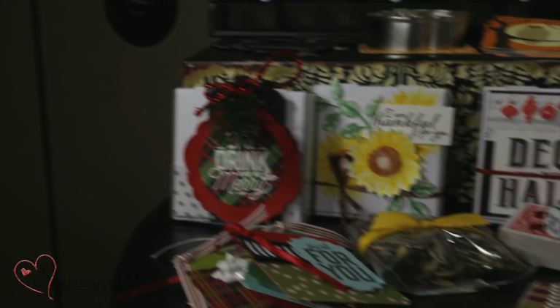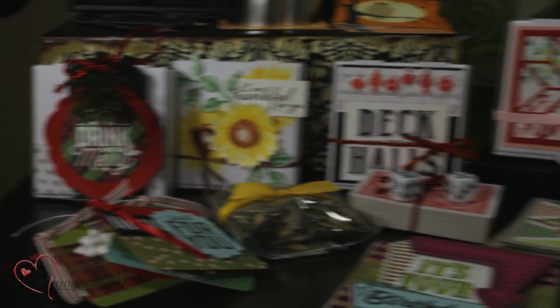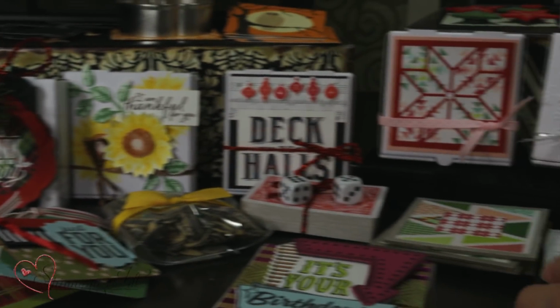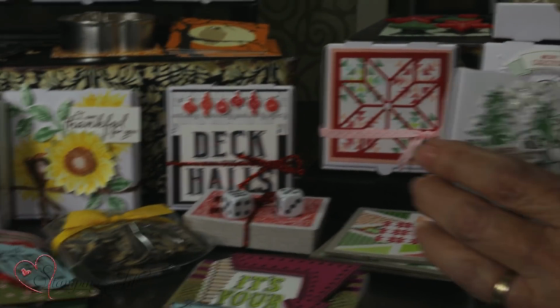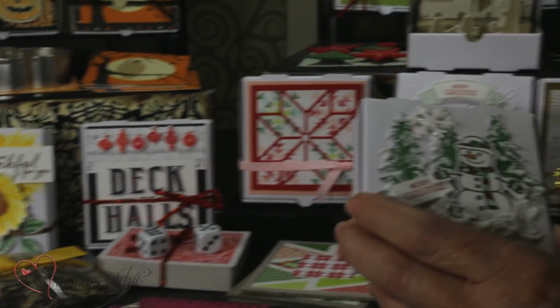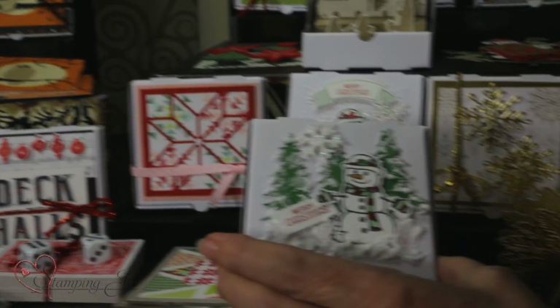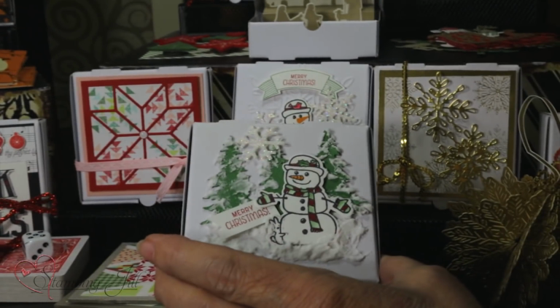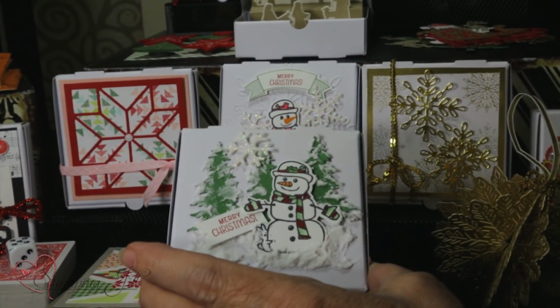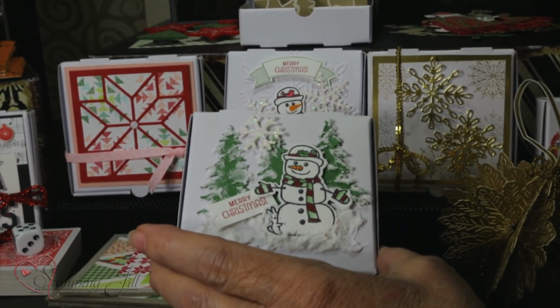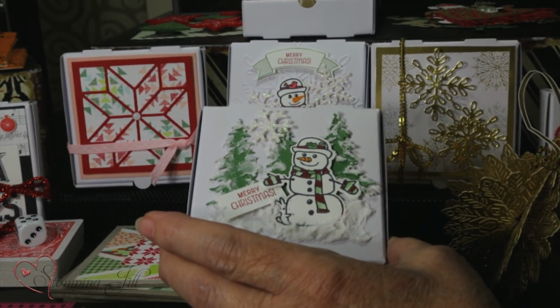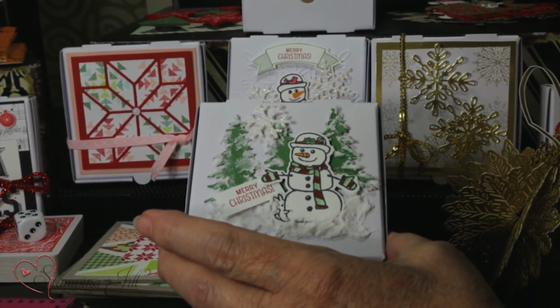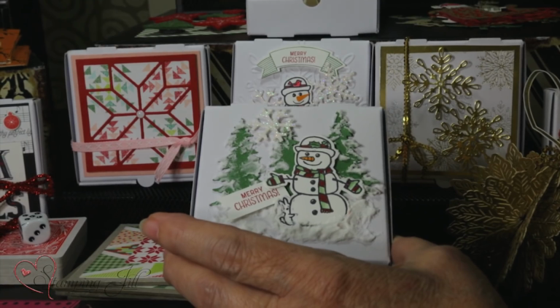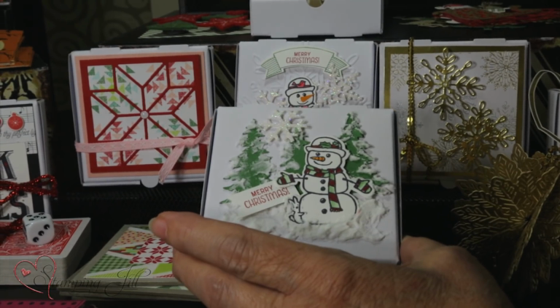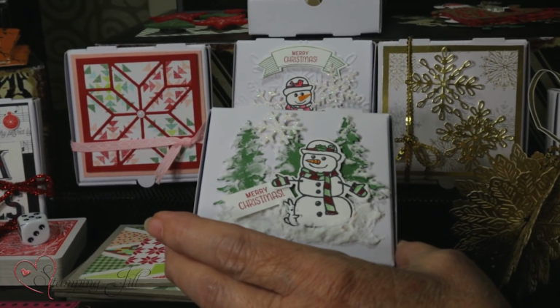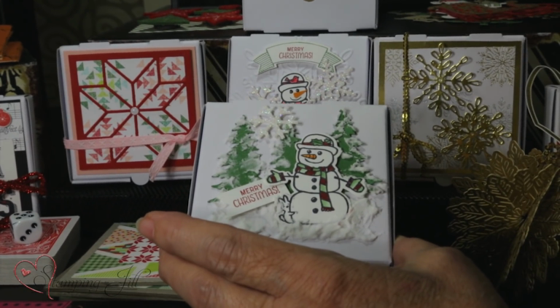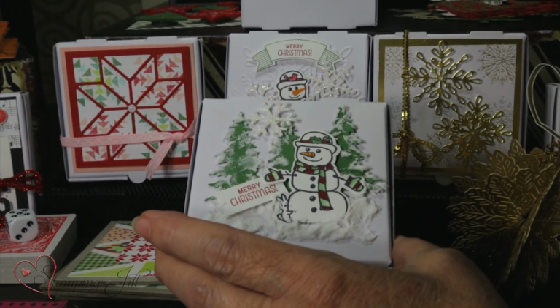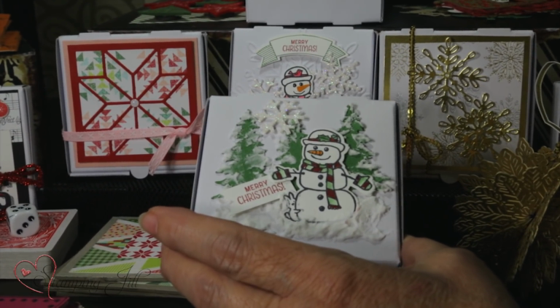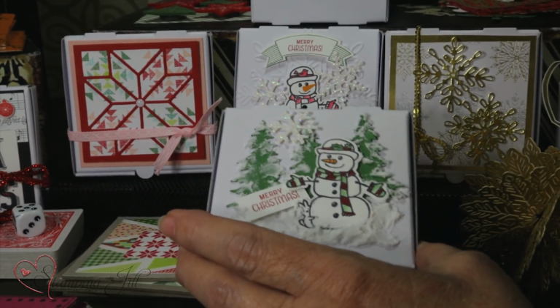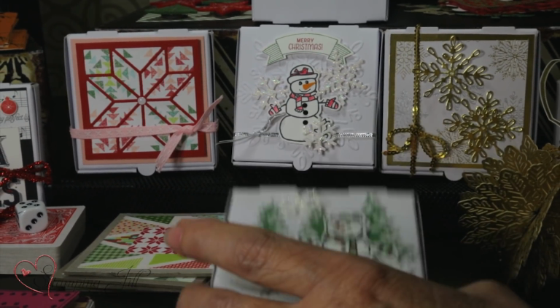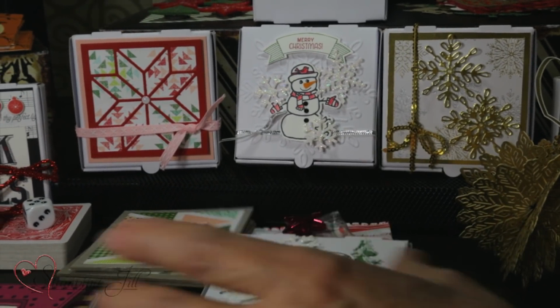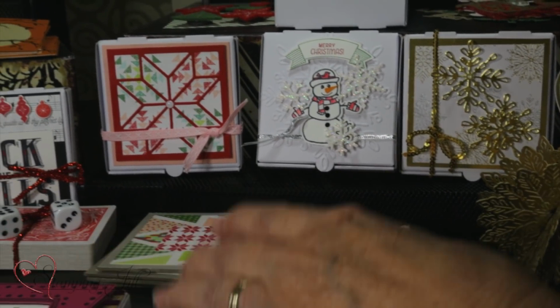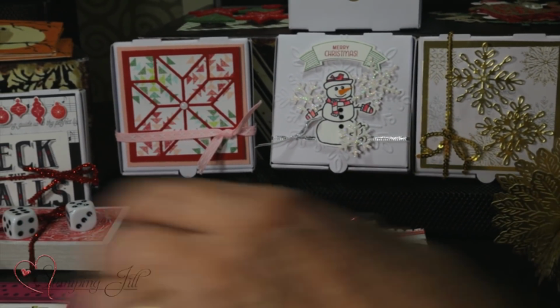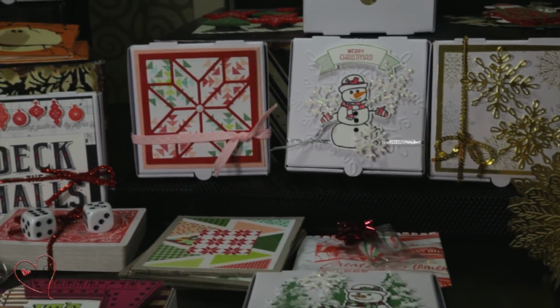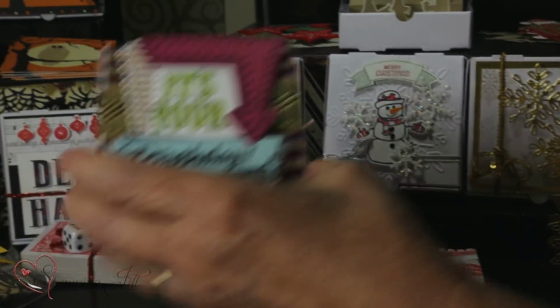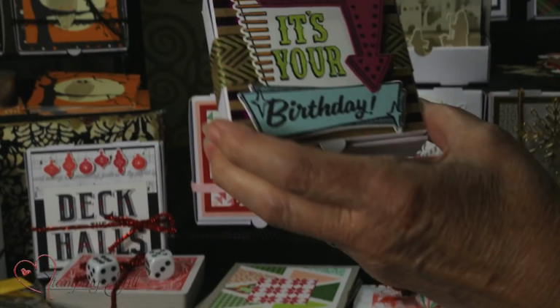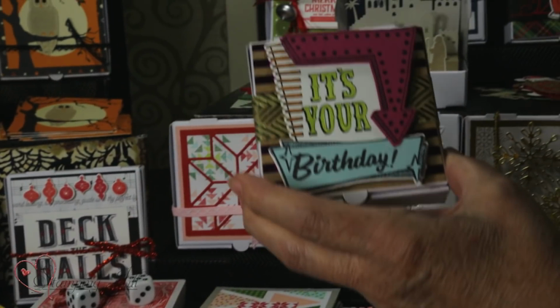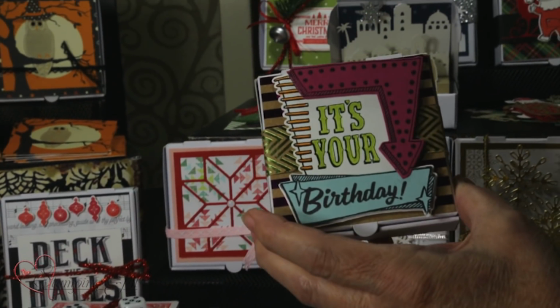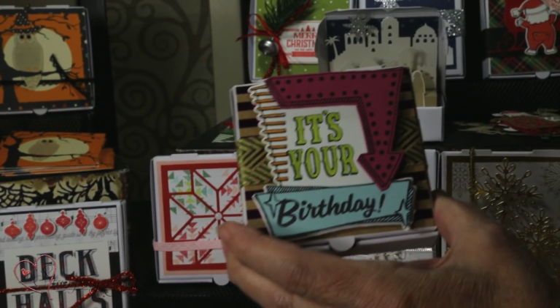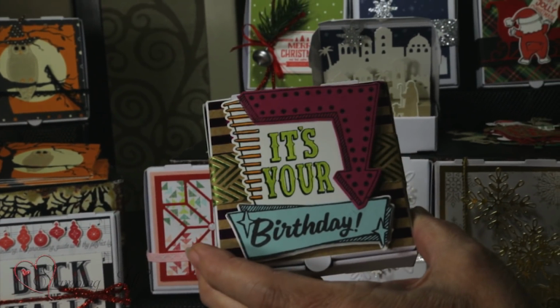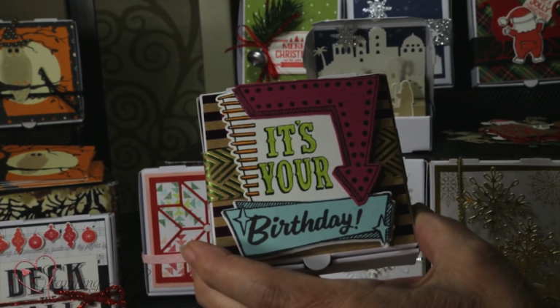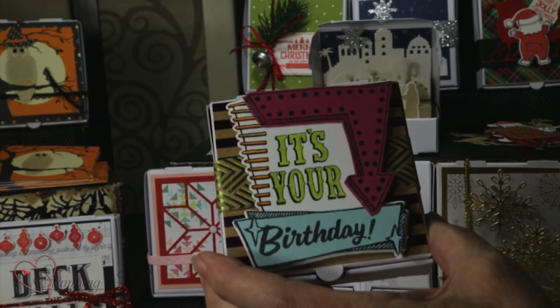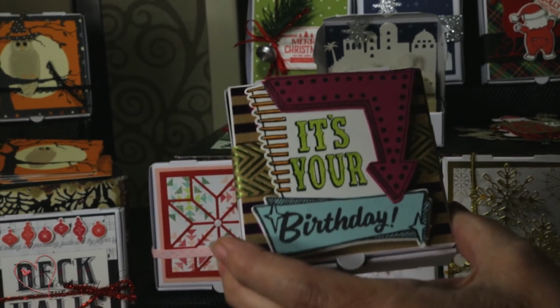Just another little snowman — we used your paste on that and it was really fast and easy. And then this one, isn't that cute? That is so cute.